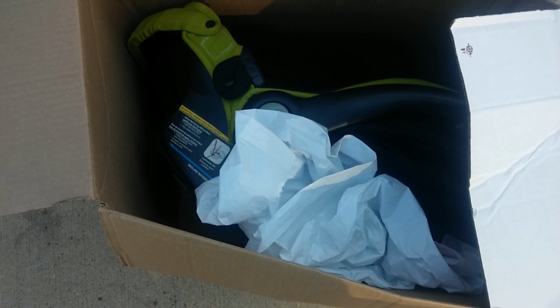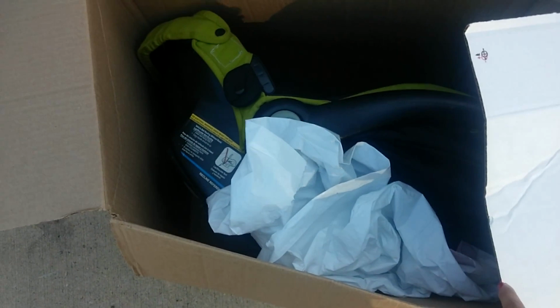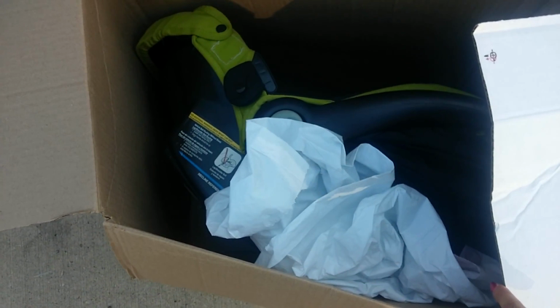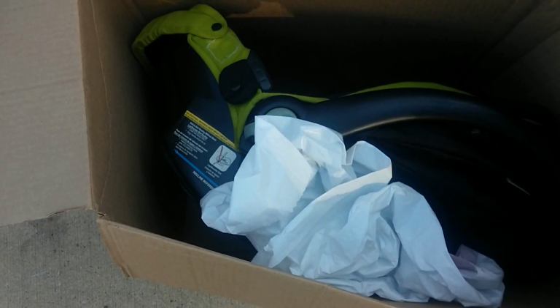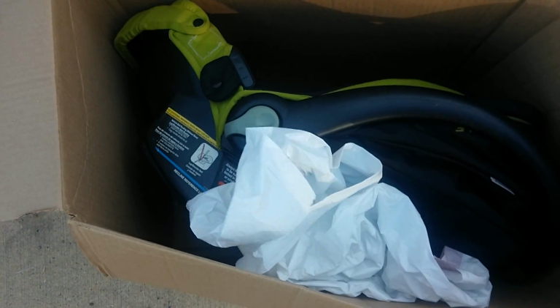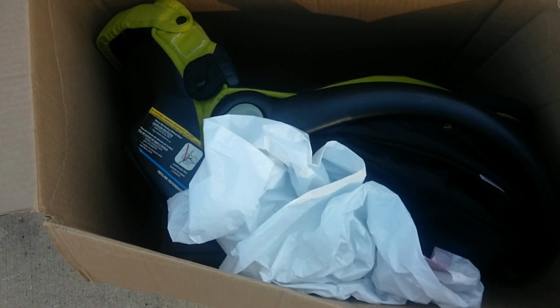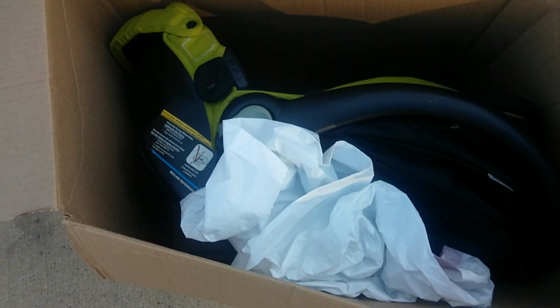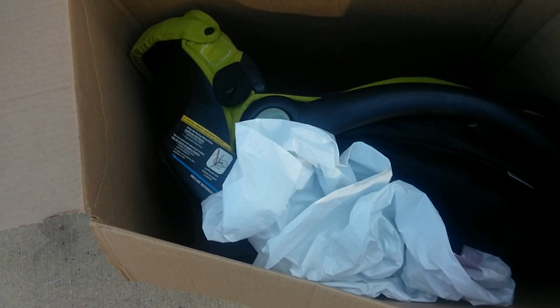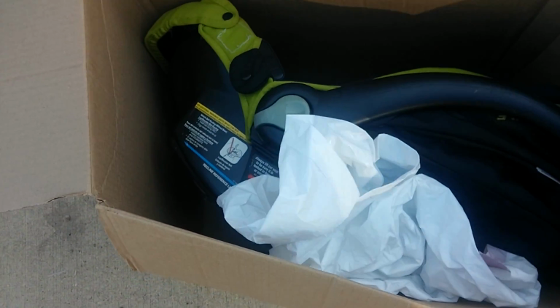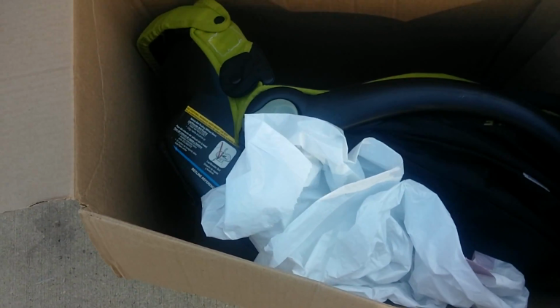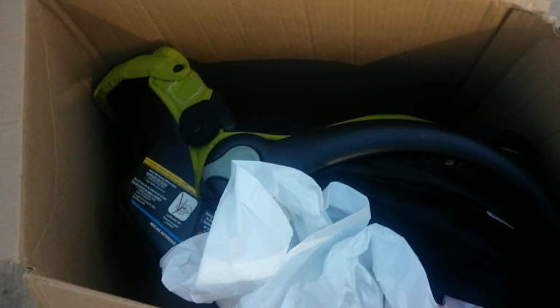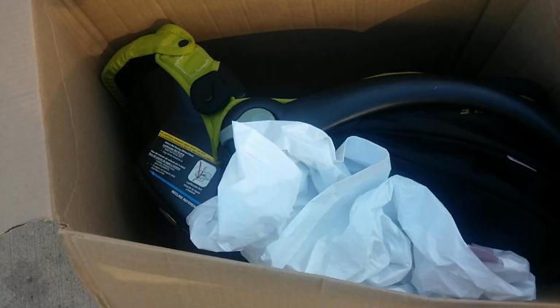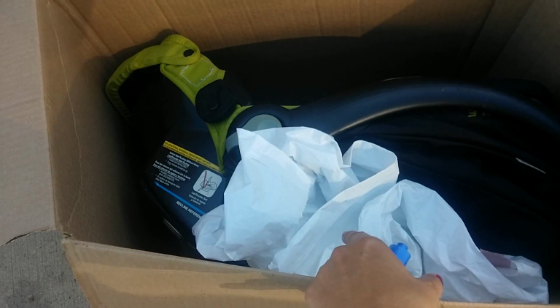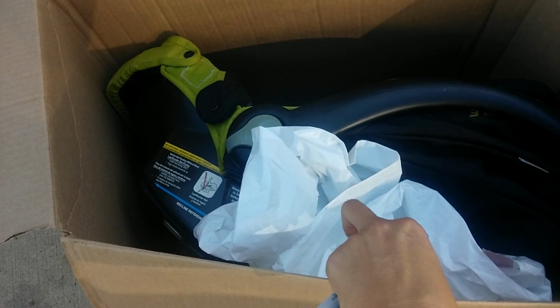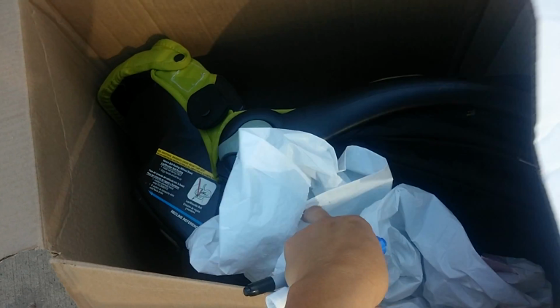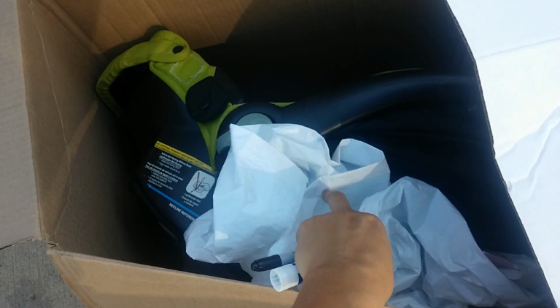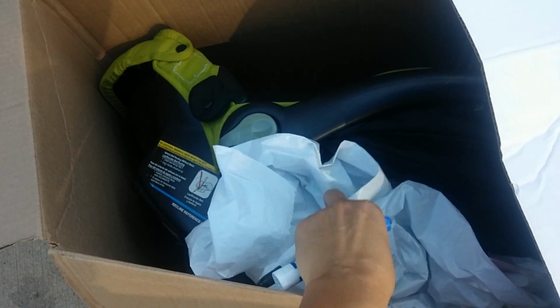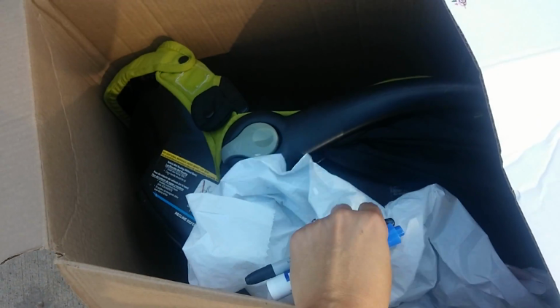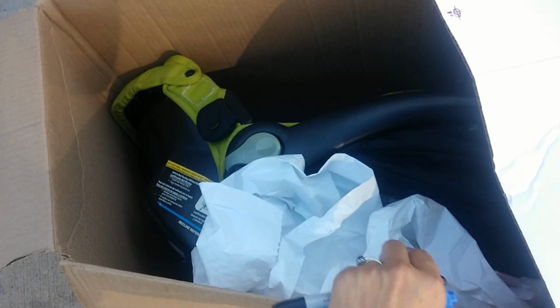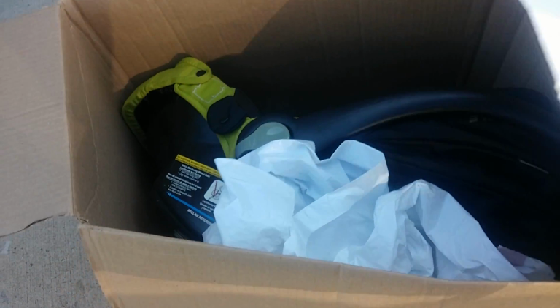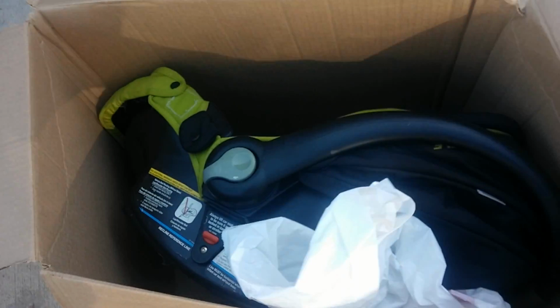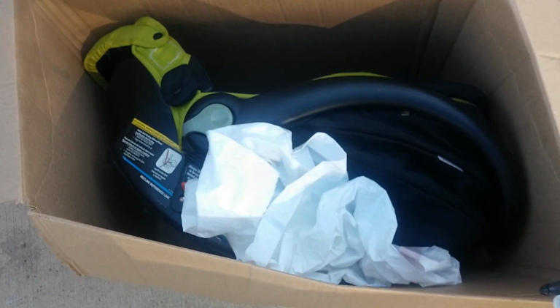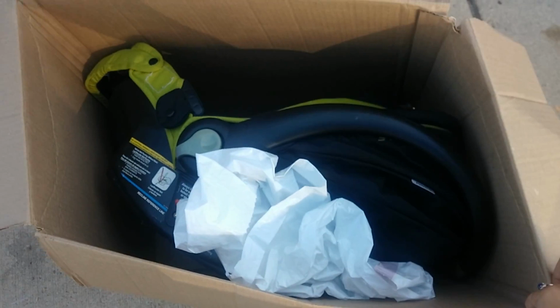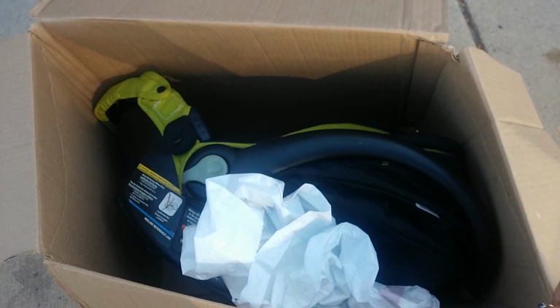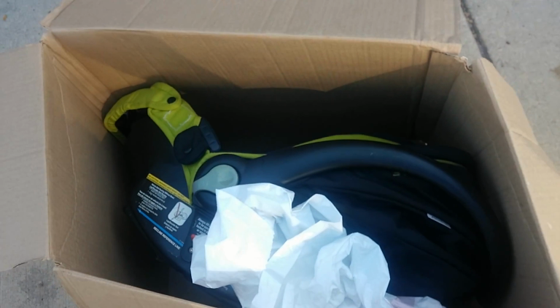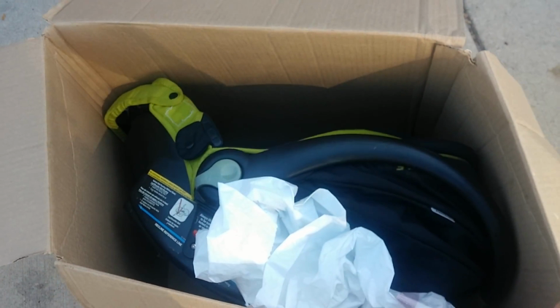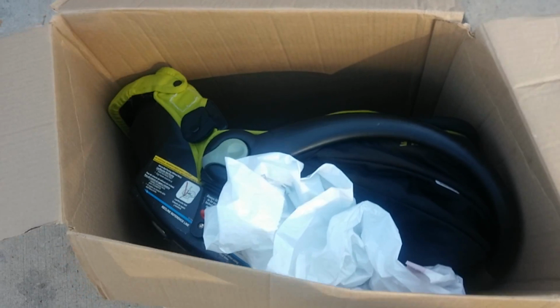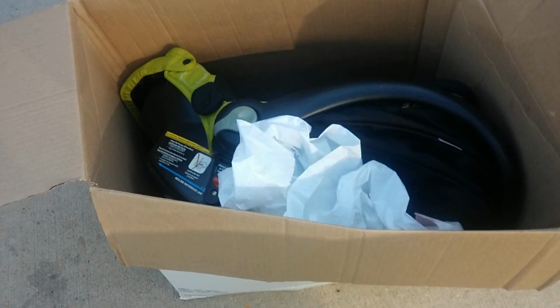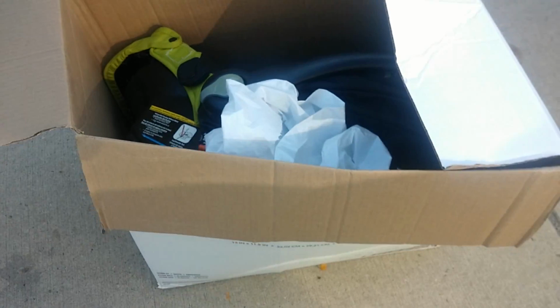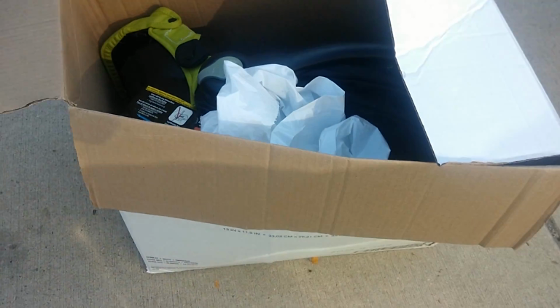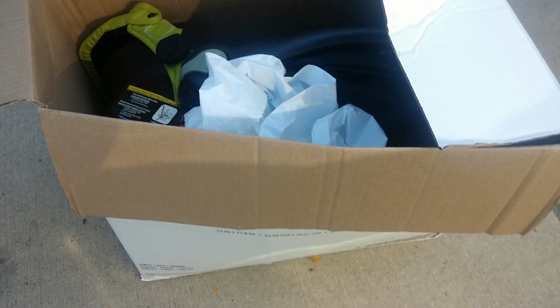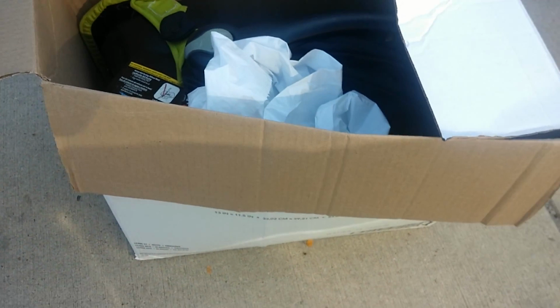Hey Reborn friends! I just want to show me packing up this car seat. I'm going to double bag it, and as you can see it hardly fits in this bag box, but I'll be shipping it off today.